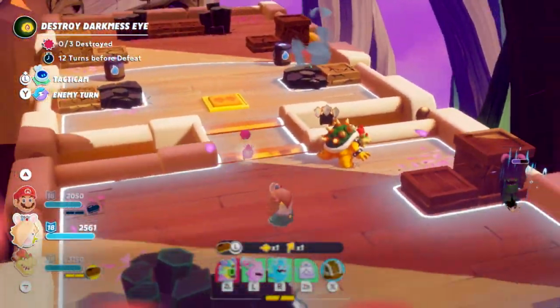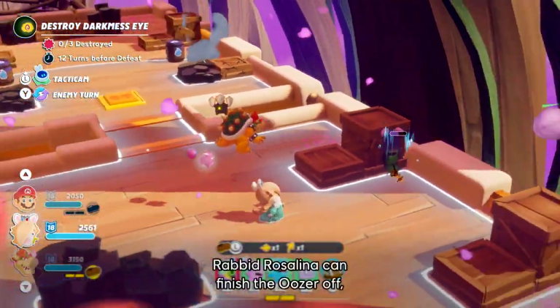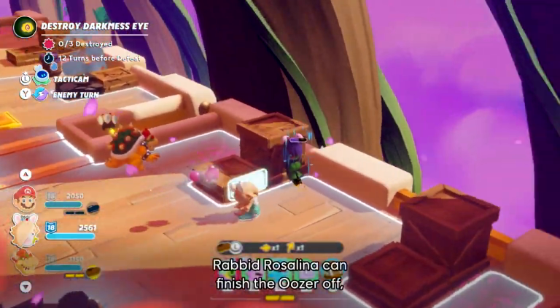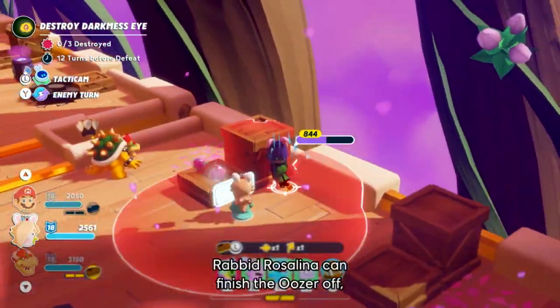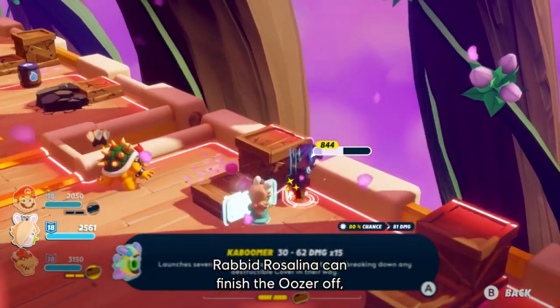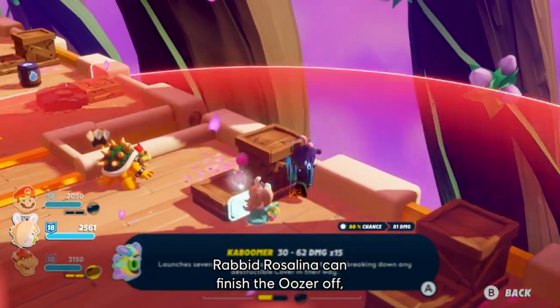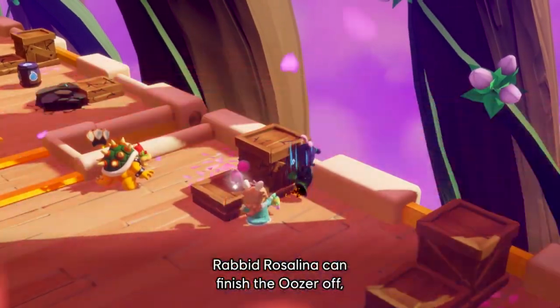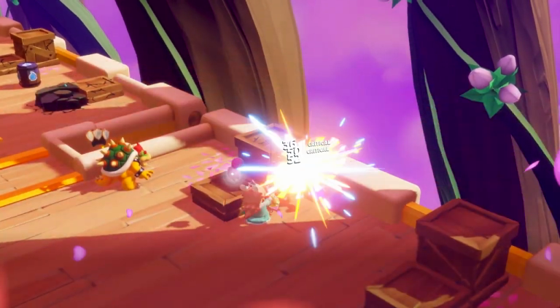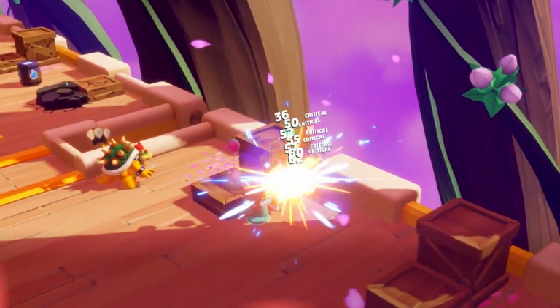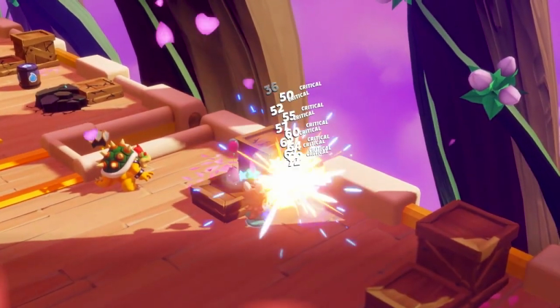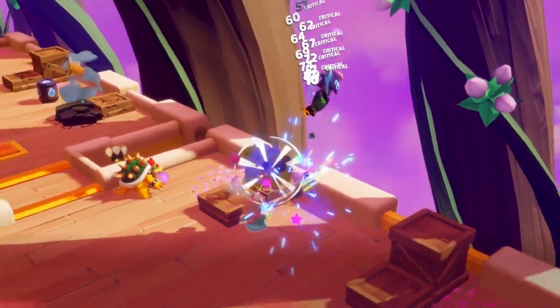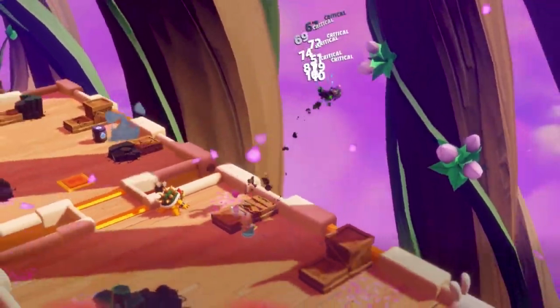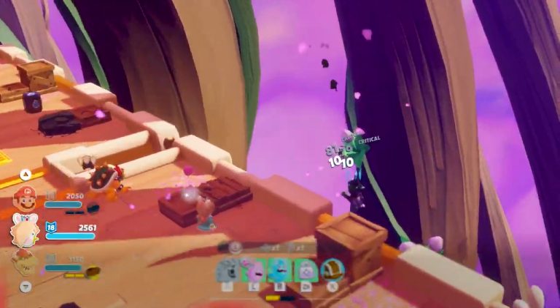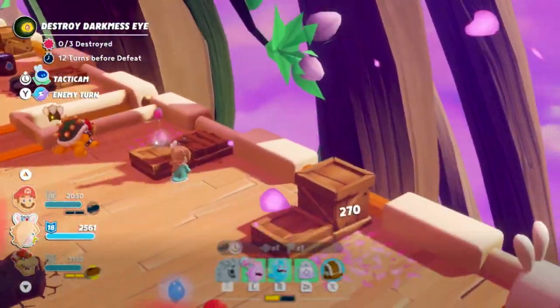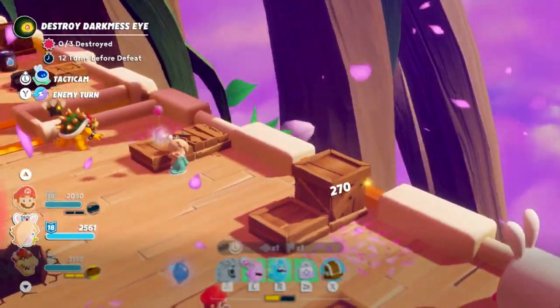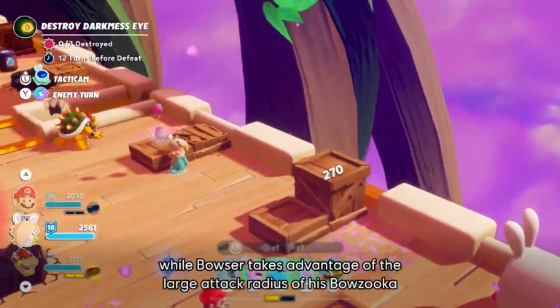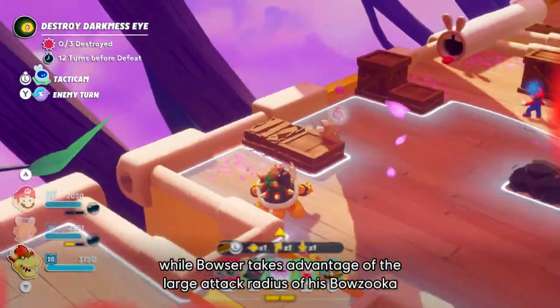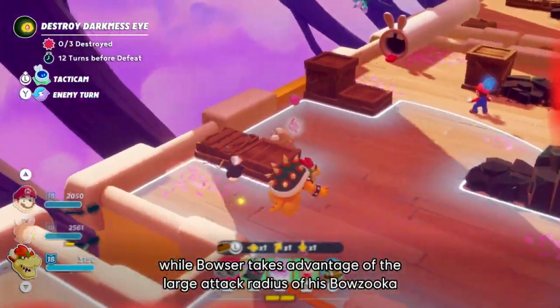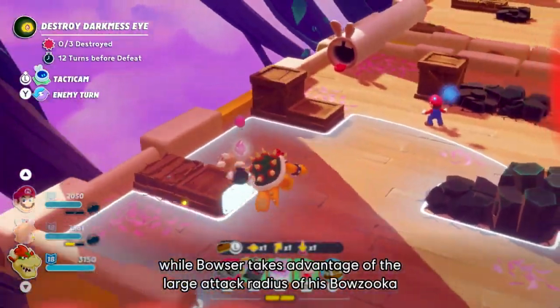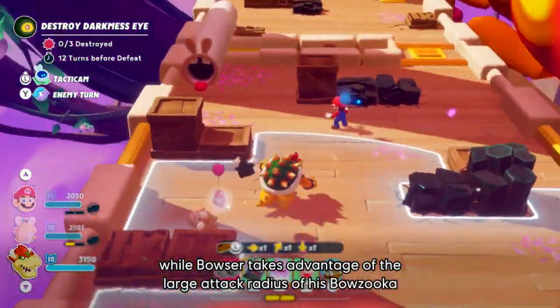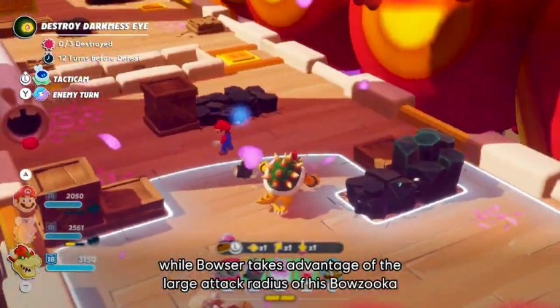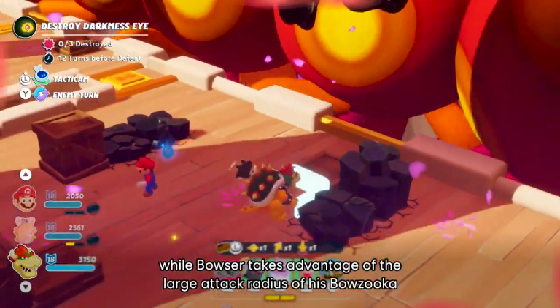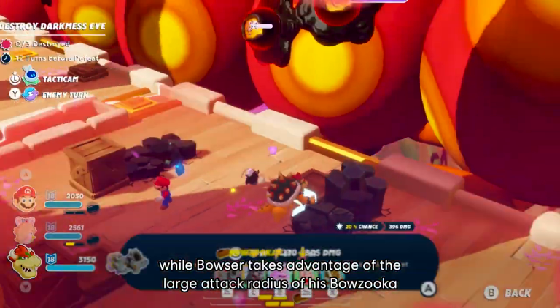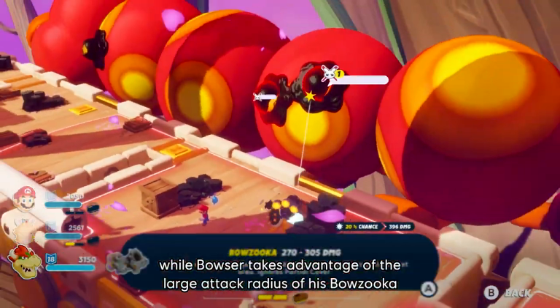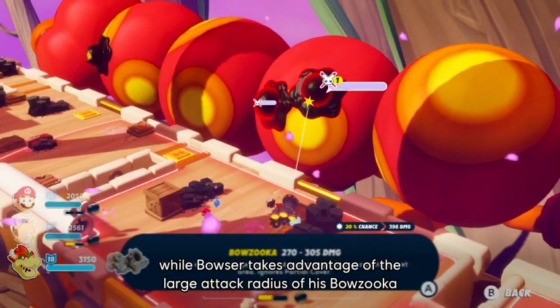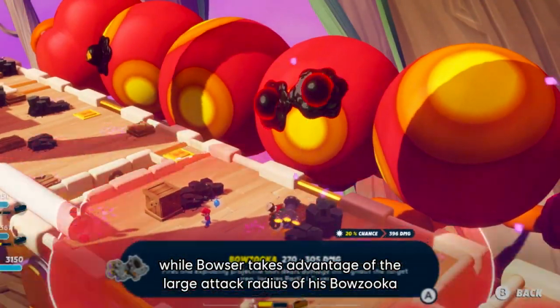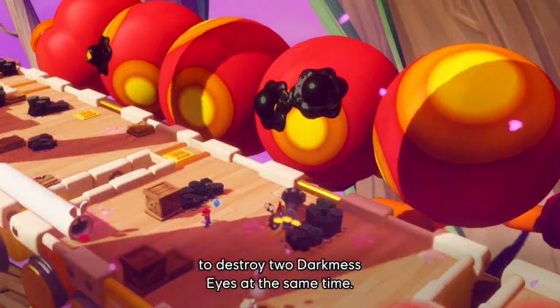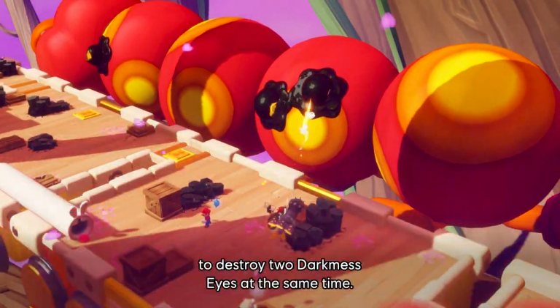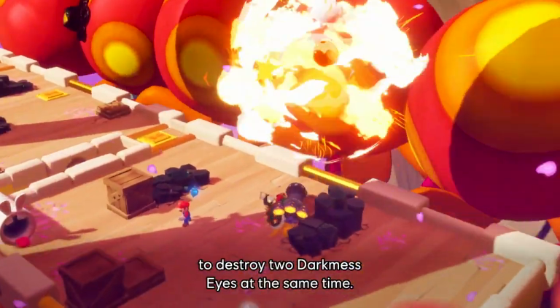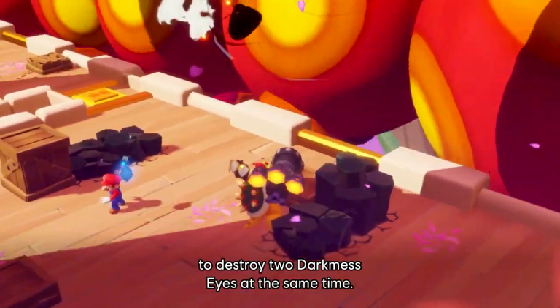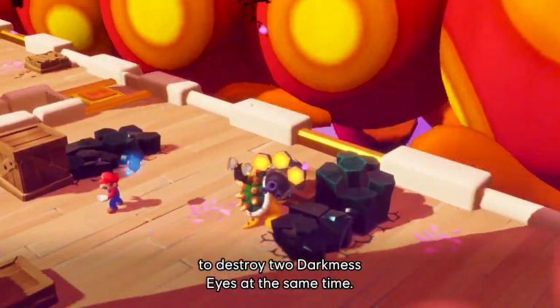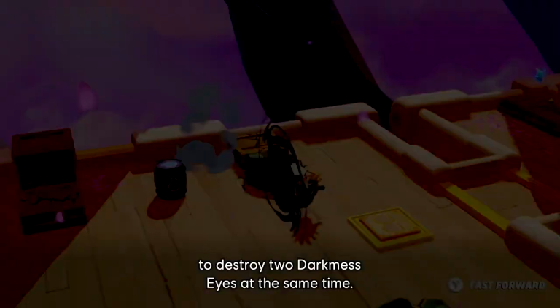Rabbit Rosalina can finish the oozer off, while Bowser takes advantage of the large attack radius of his Bowzooka to destroy two darkness eyes at the same time.